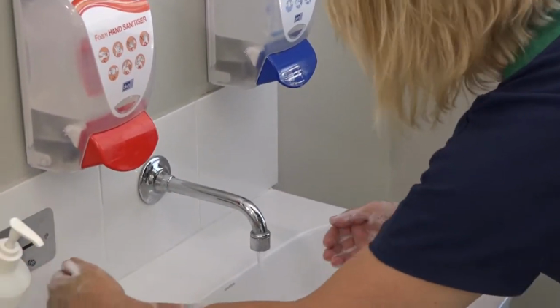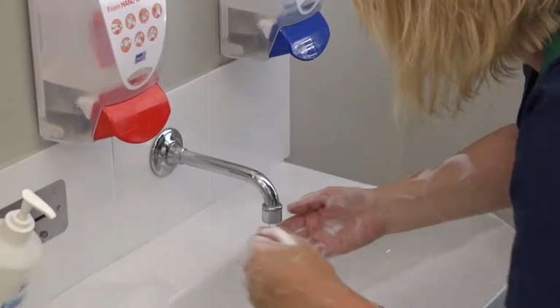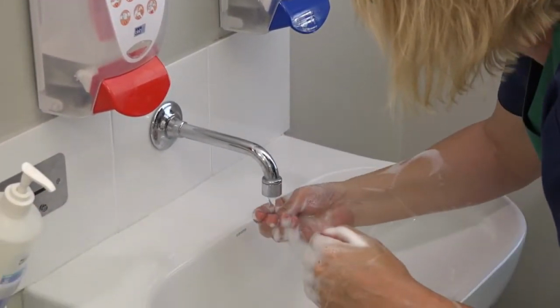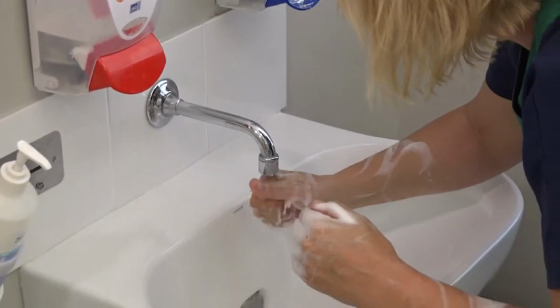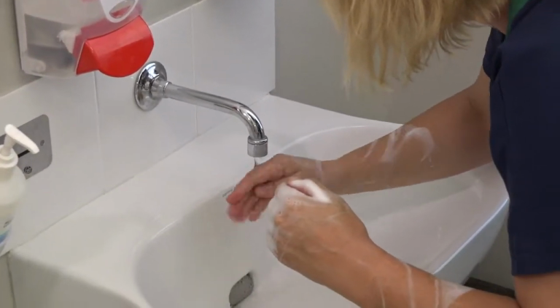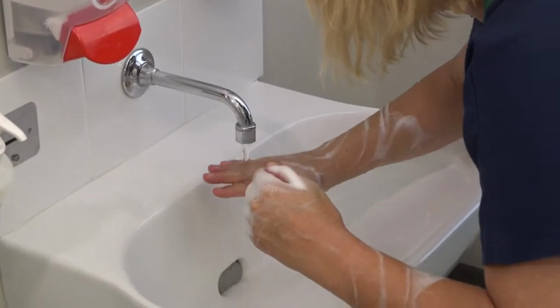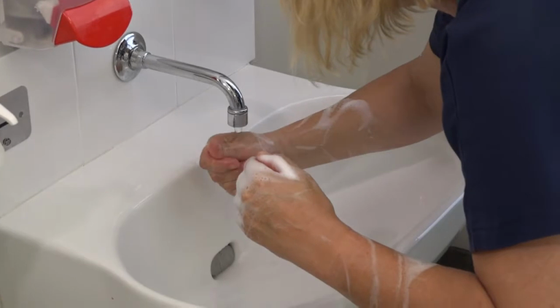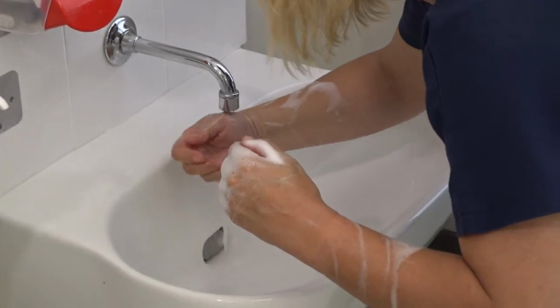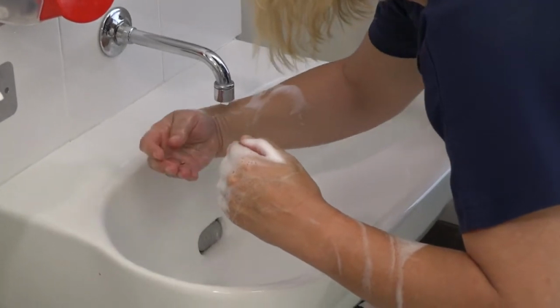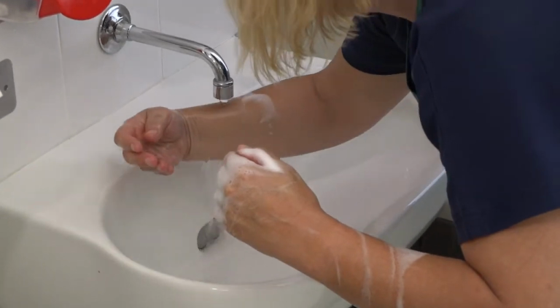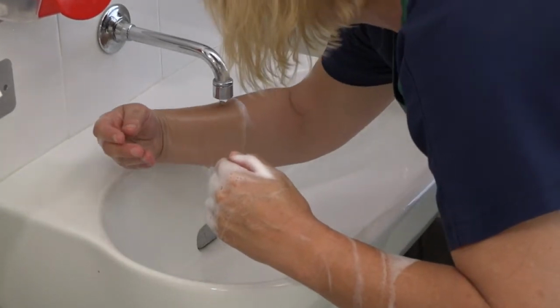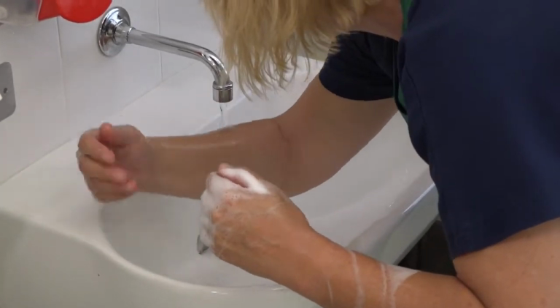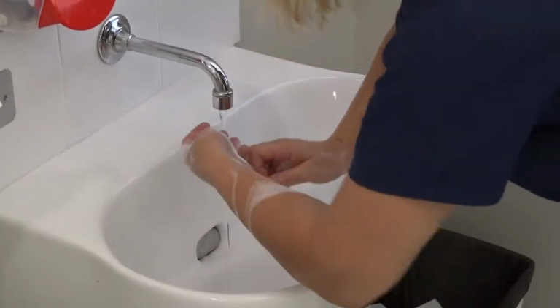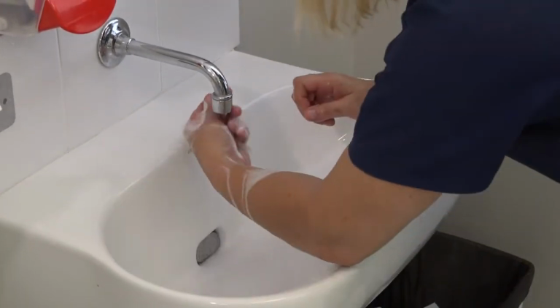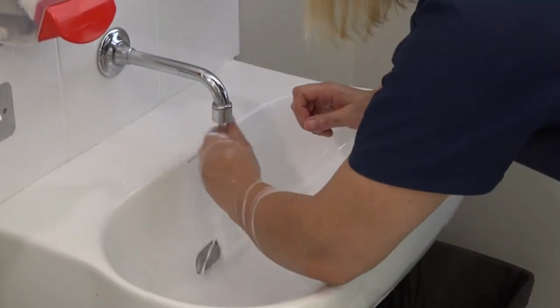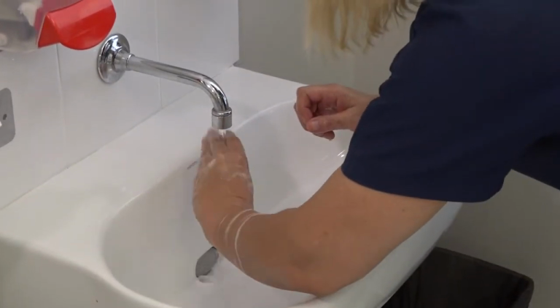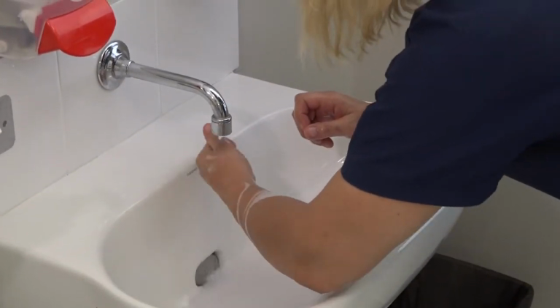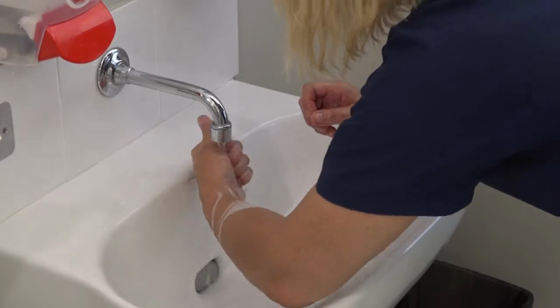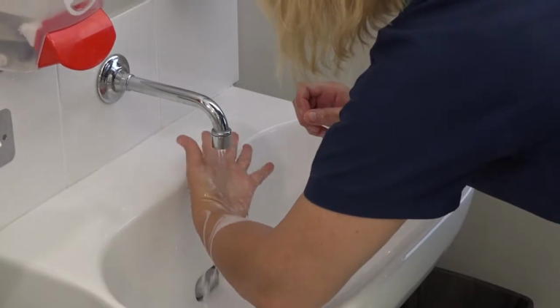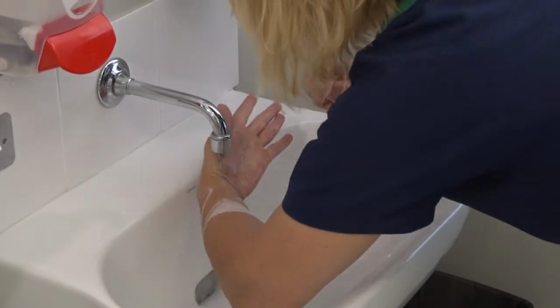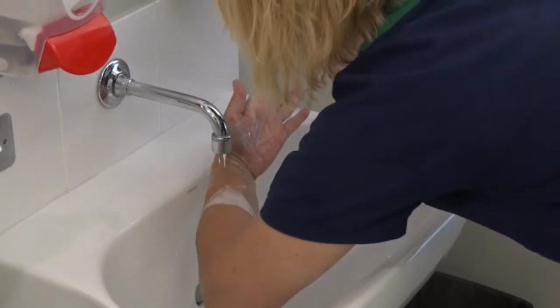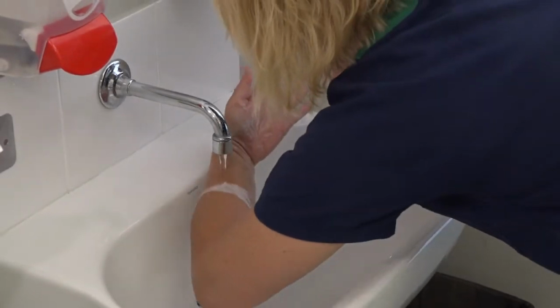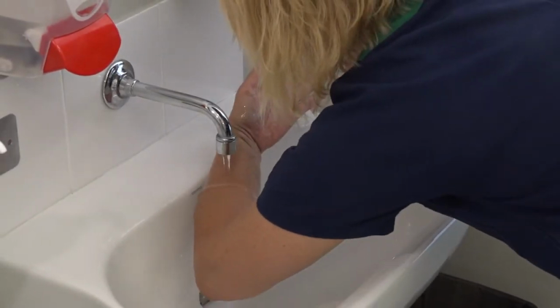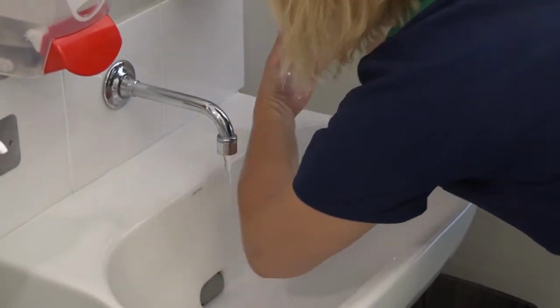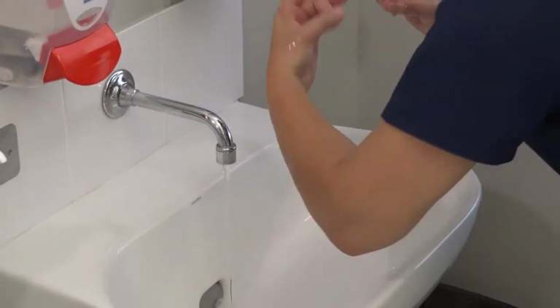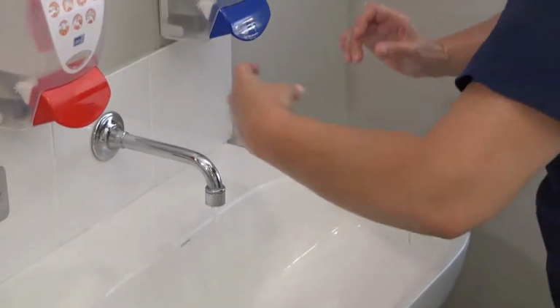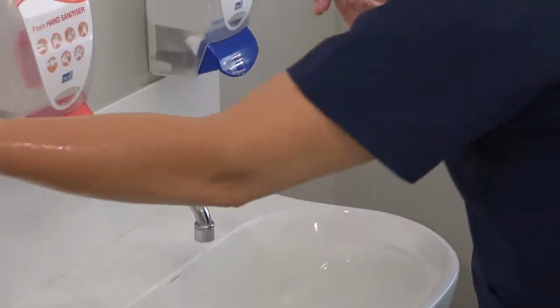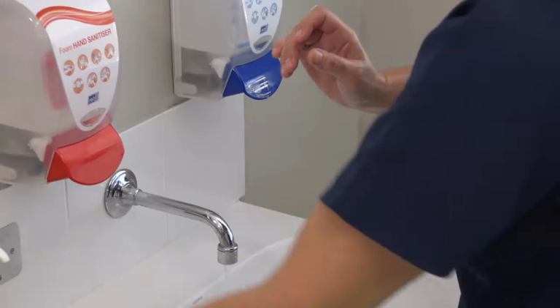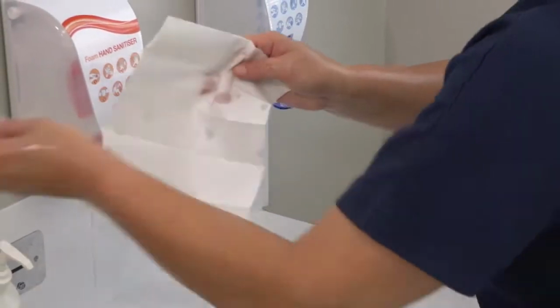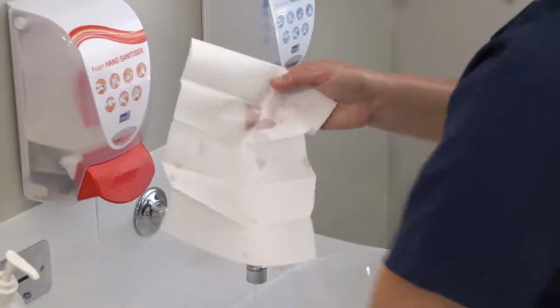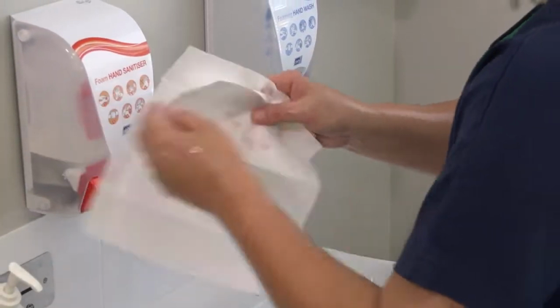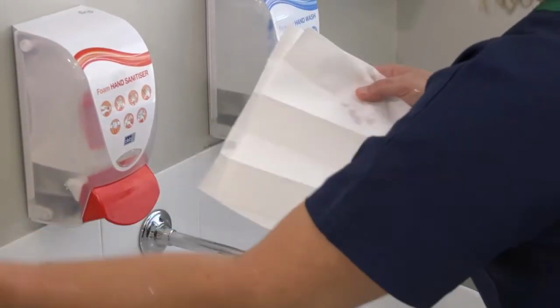Finish by rubbing down both arms. Rinse your hands and then dry thoroughly with a single use towel.